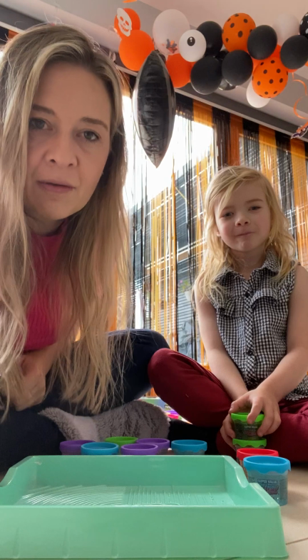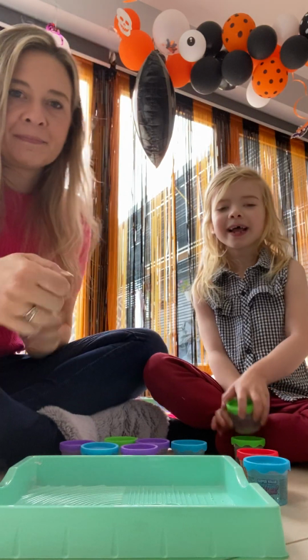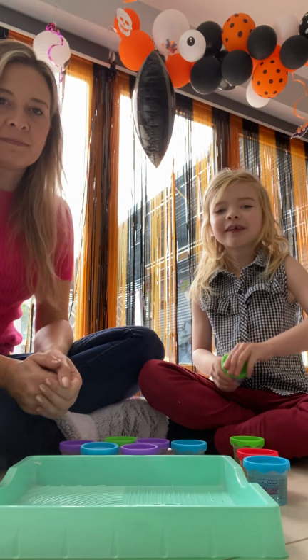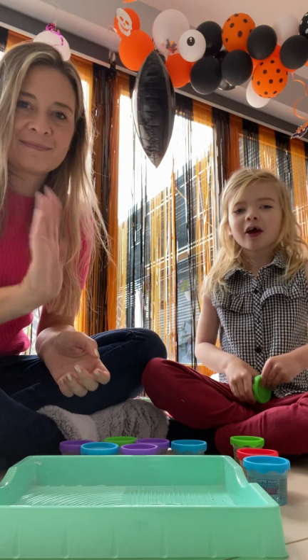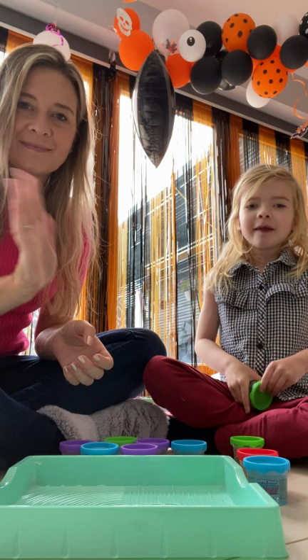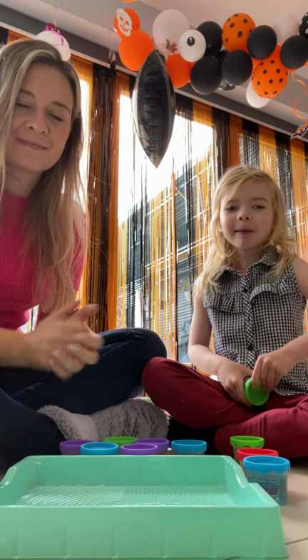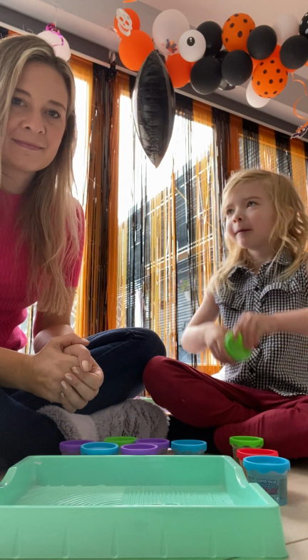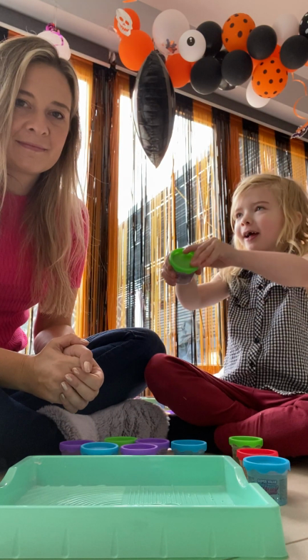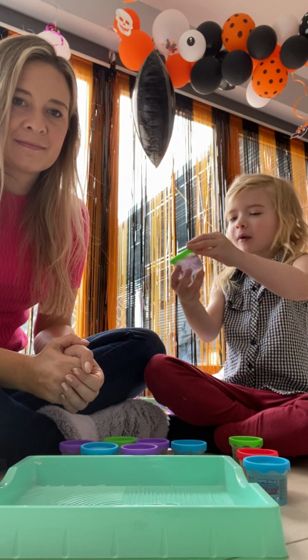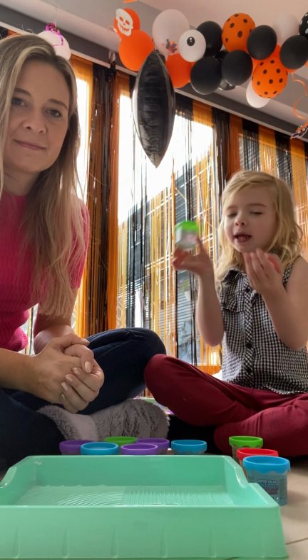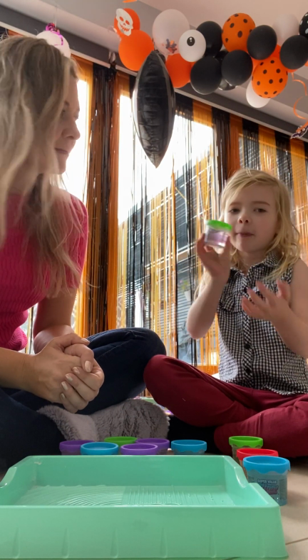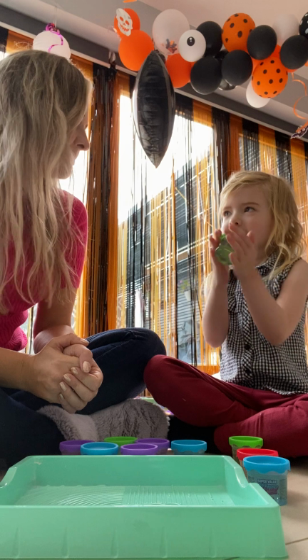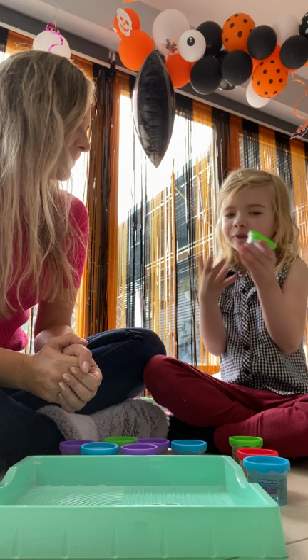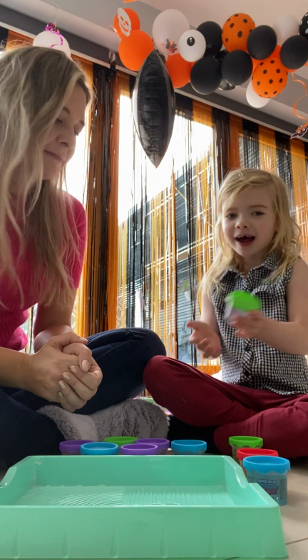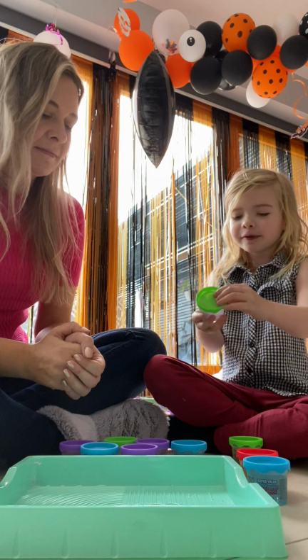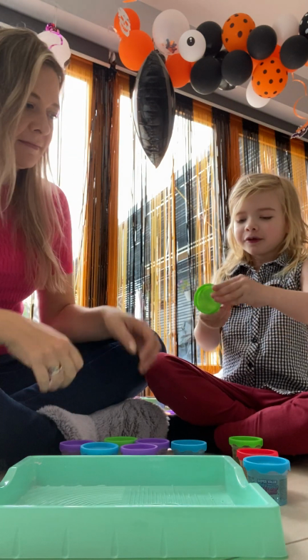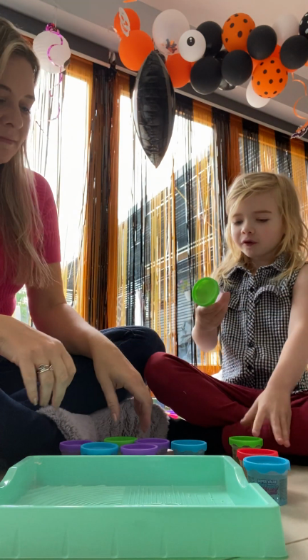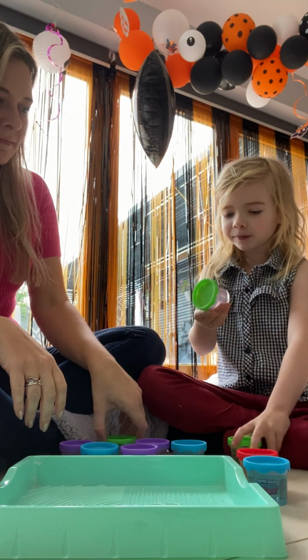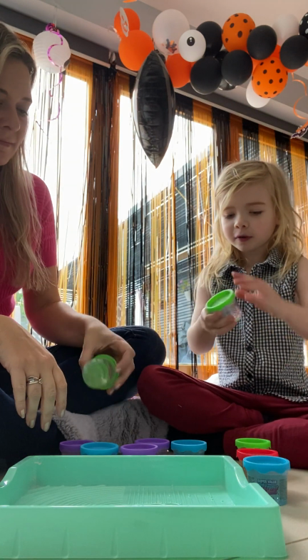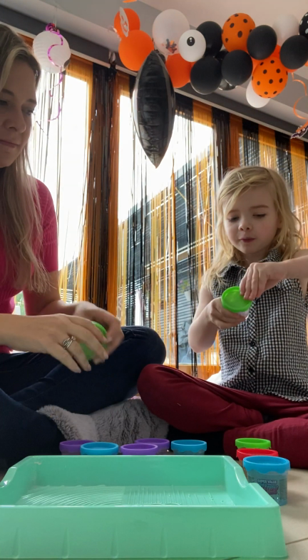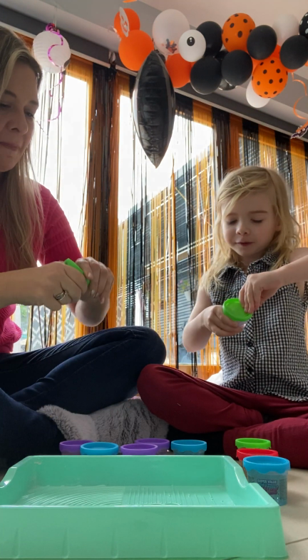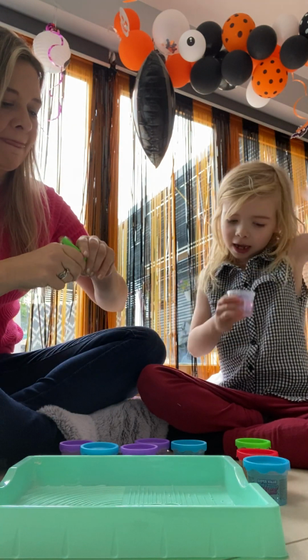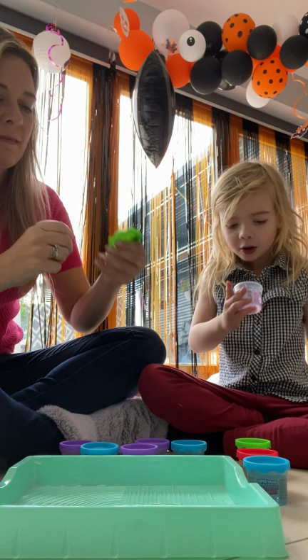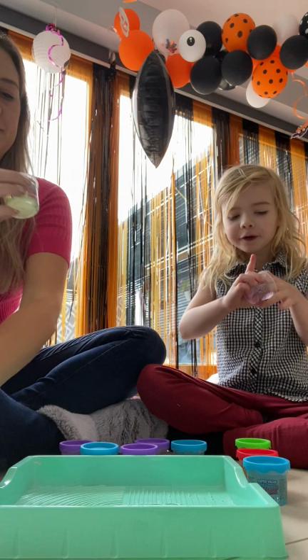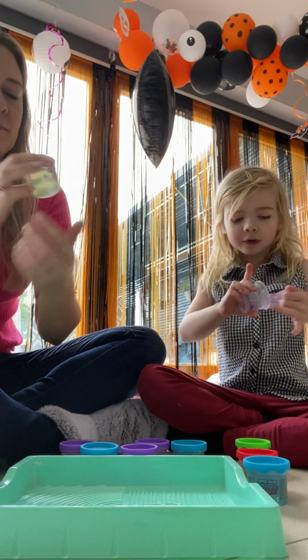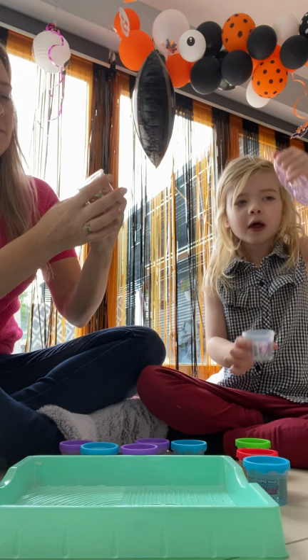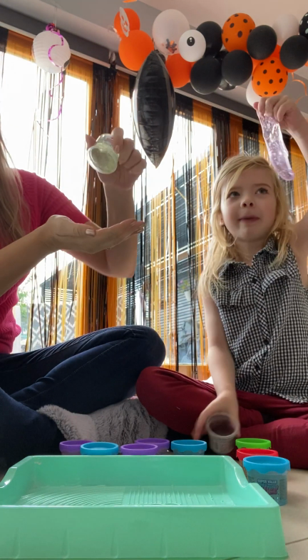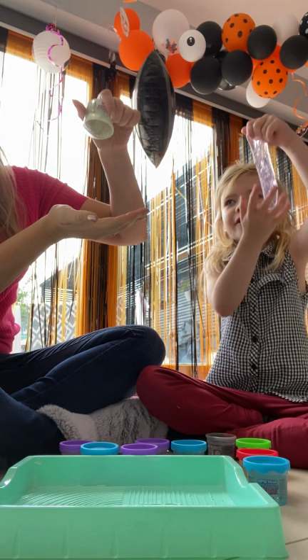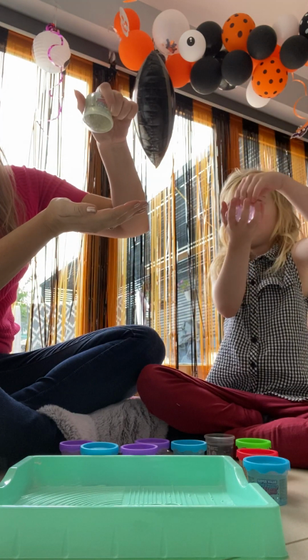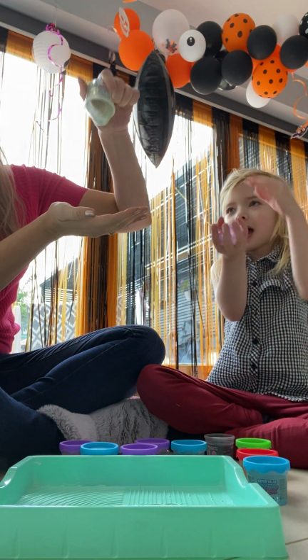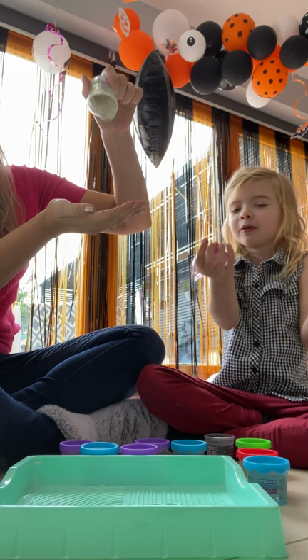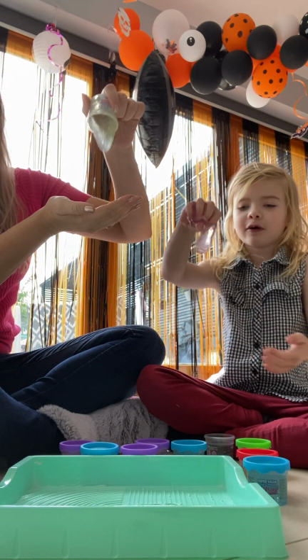Hi guys, so this is my mum over here and we're going to be unboxing some water slimes. So first comes up the ones with the green cap. Water slimes are like the best slimes you can ever think of.